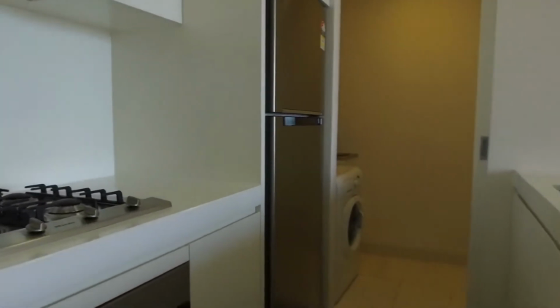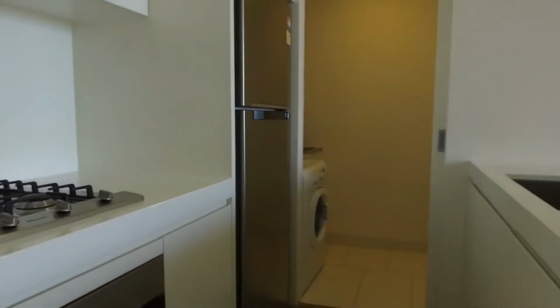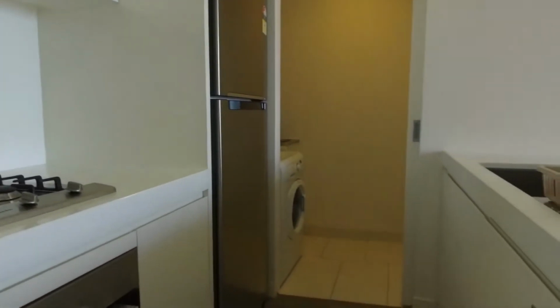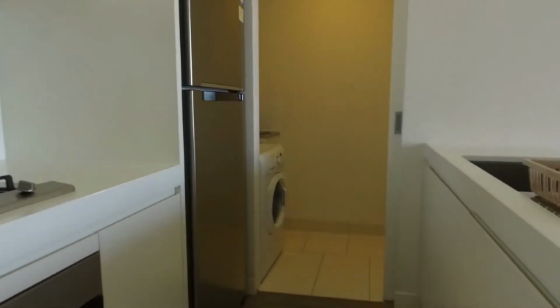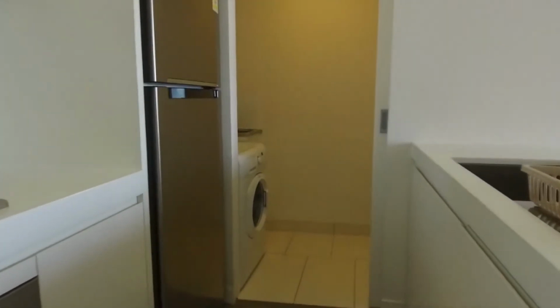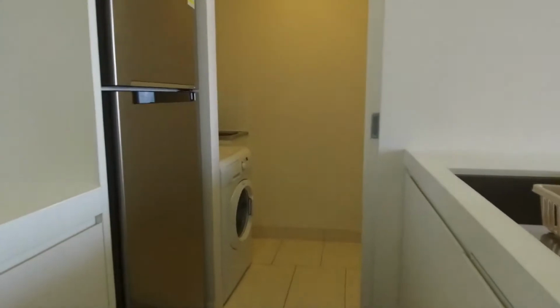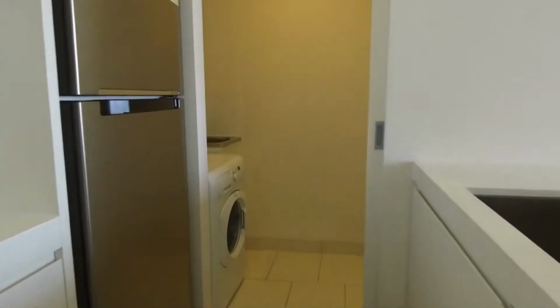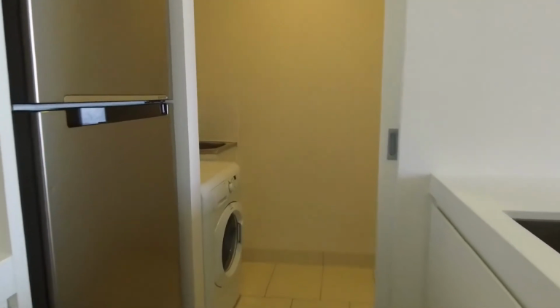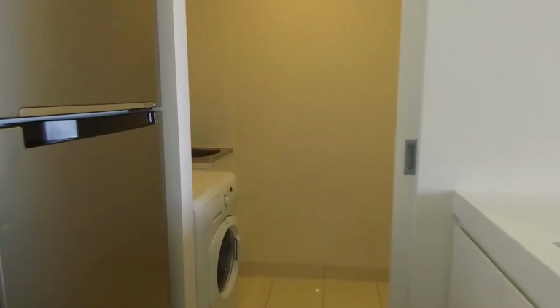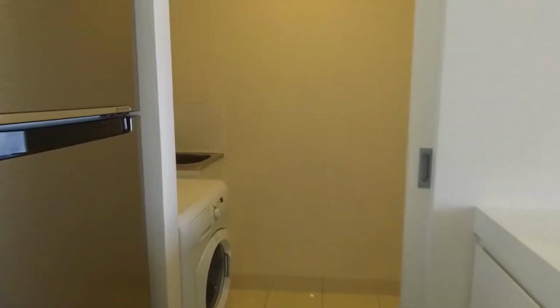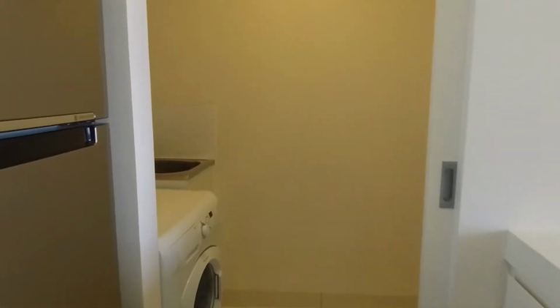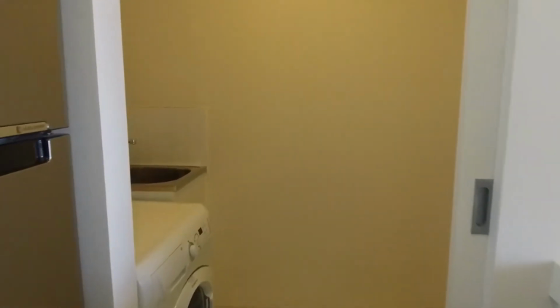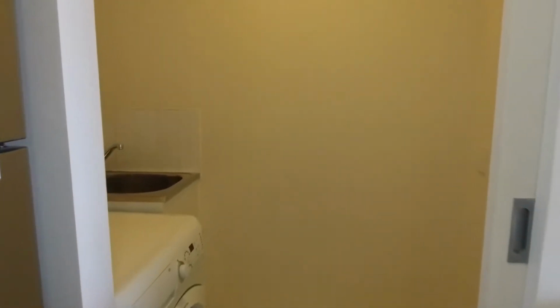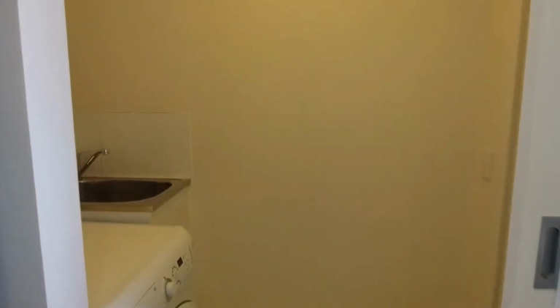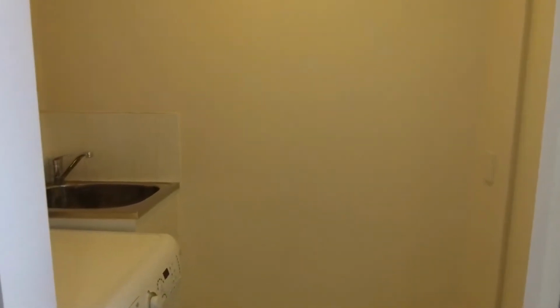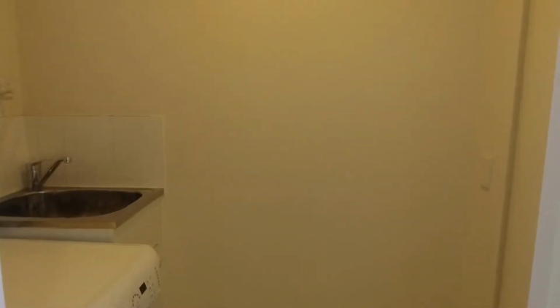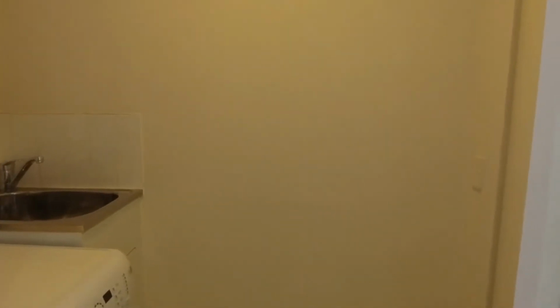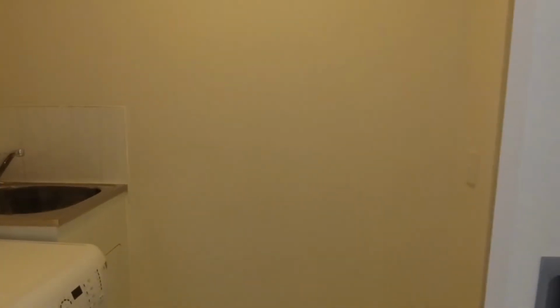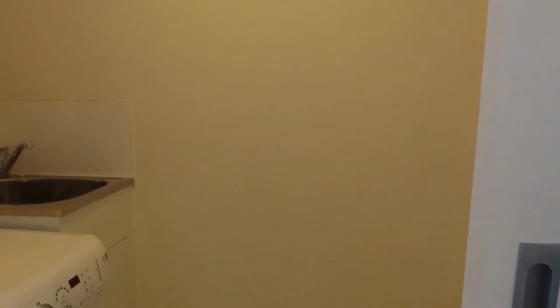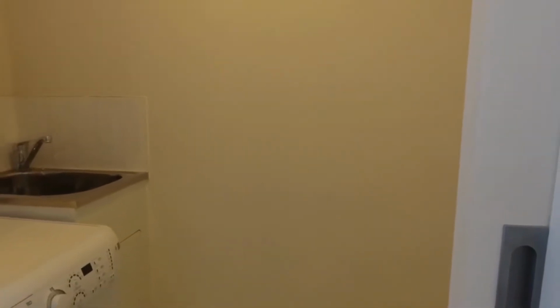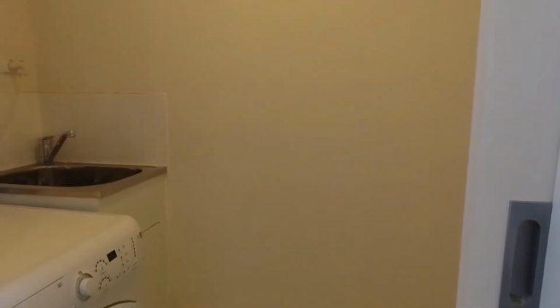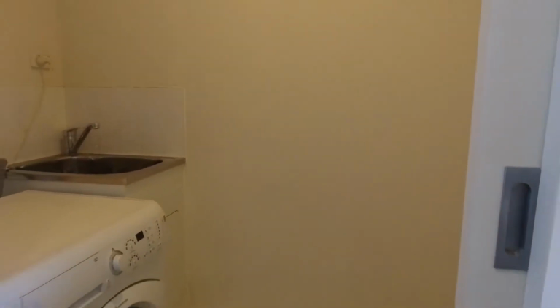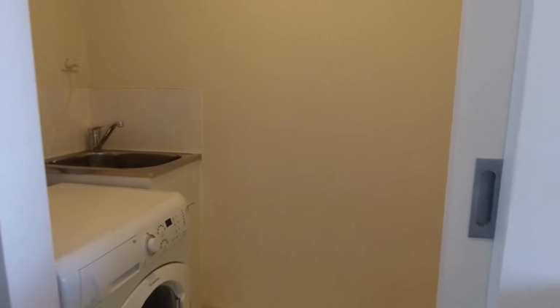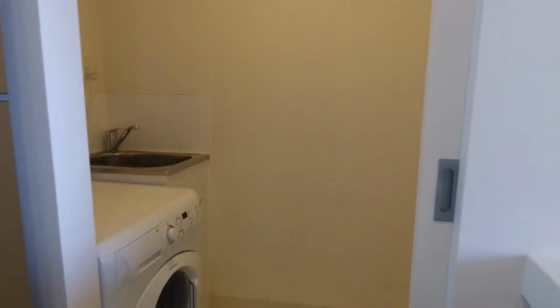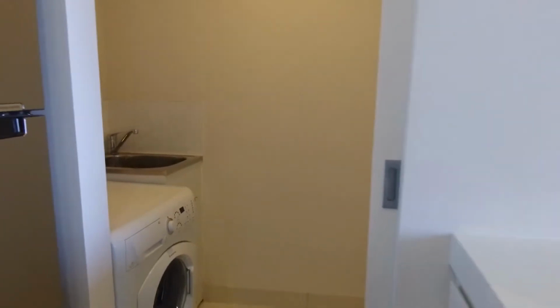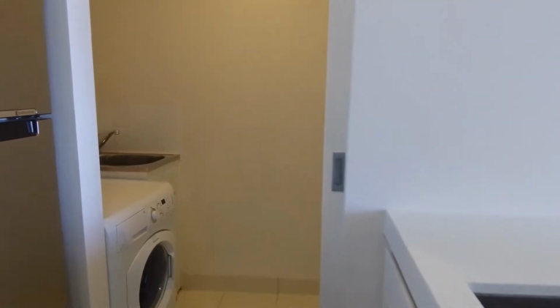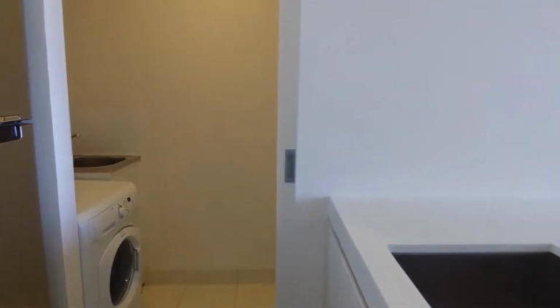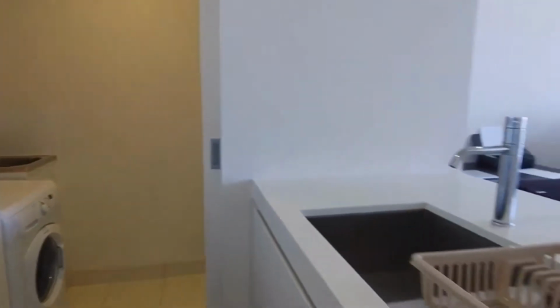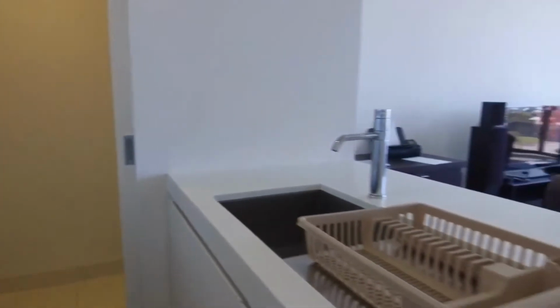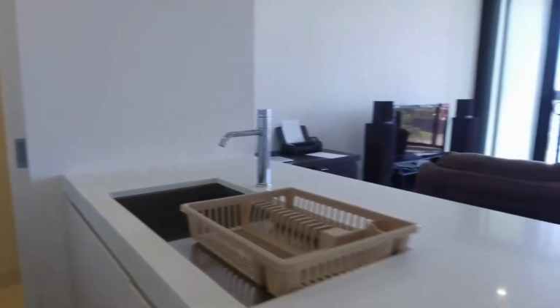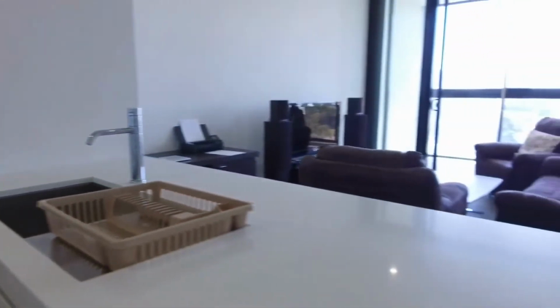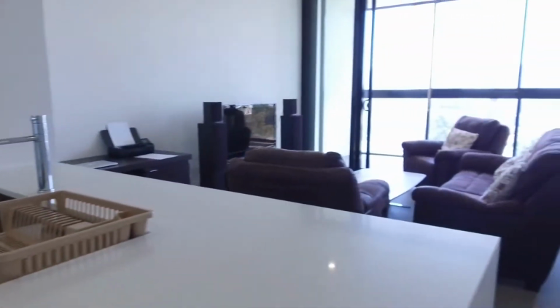You've got heaps of storage throughout the laundry. Being separate, you've got extra storage space and plenty of room to fit a good-size washing machine and dryer.